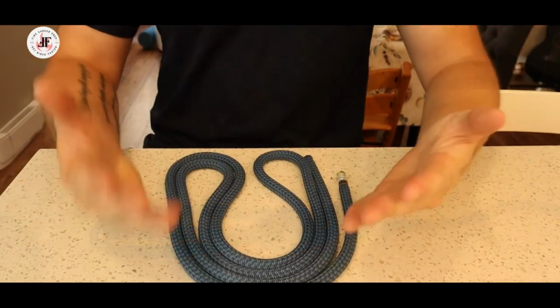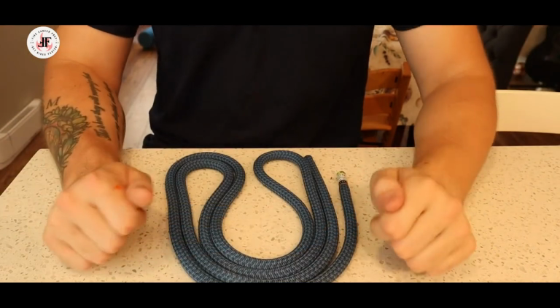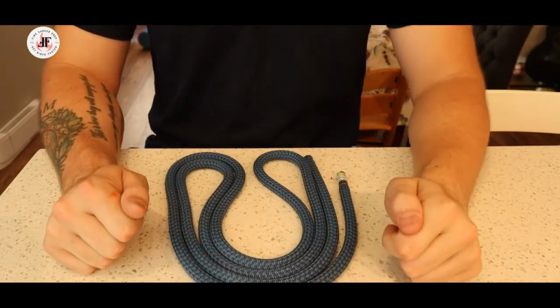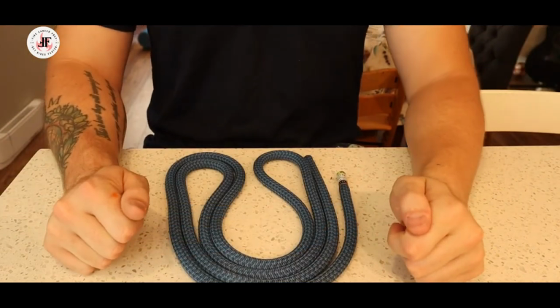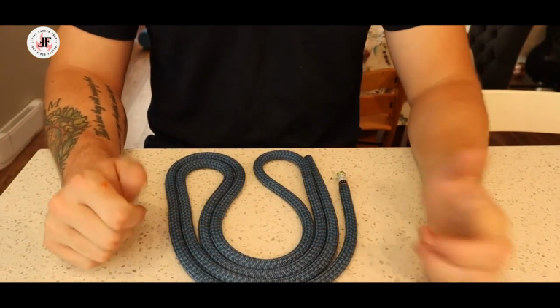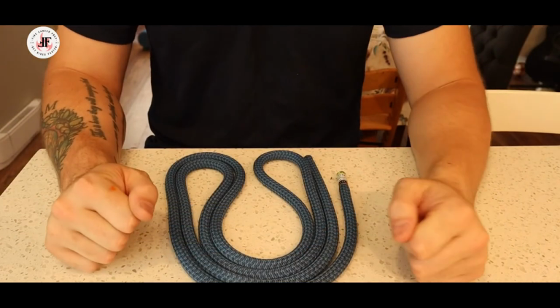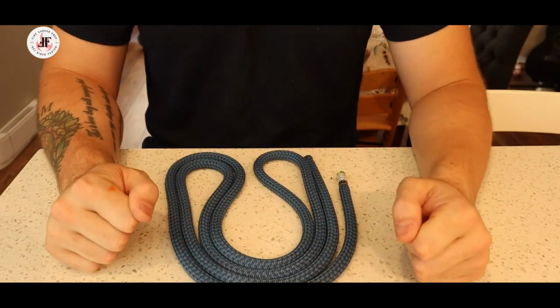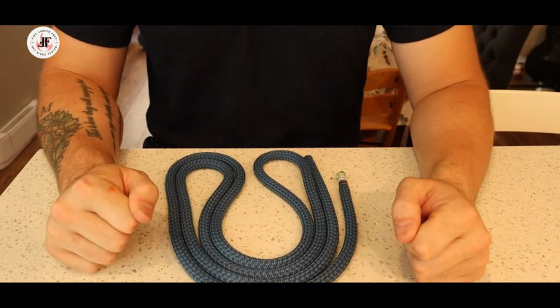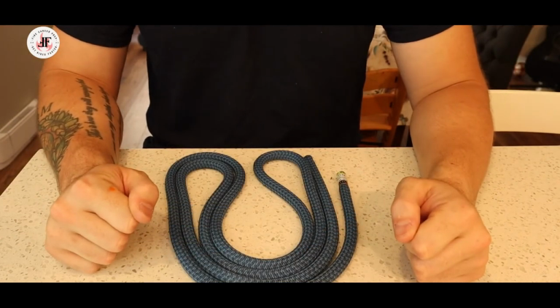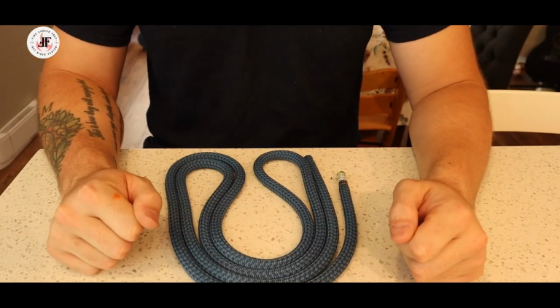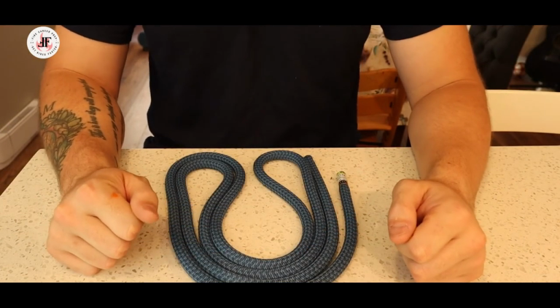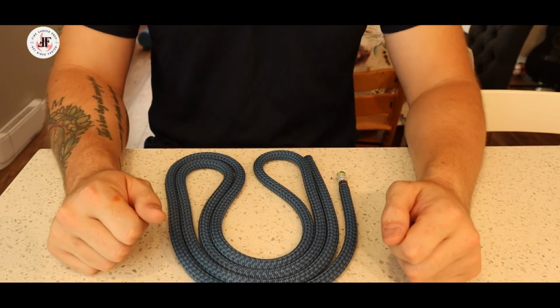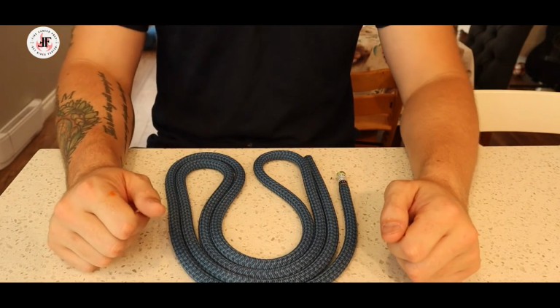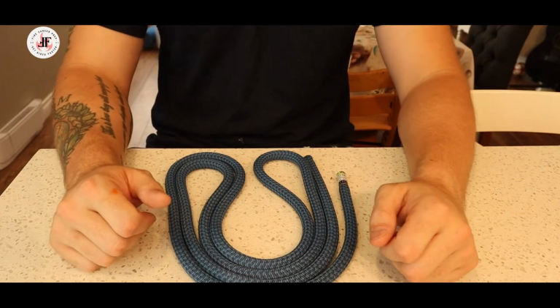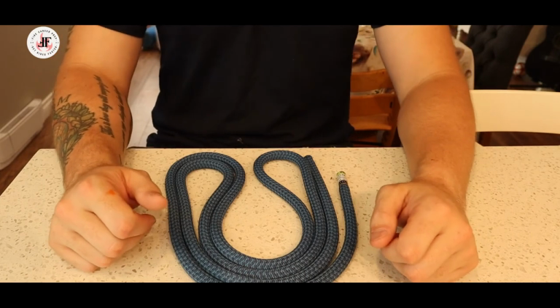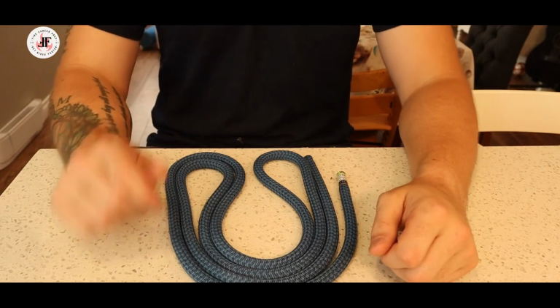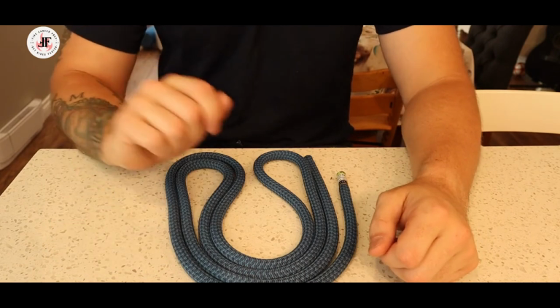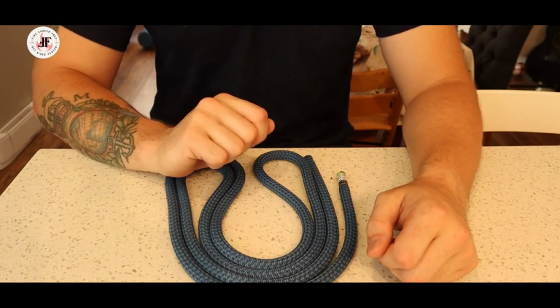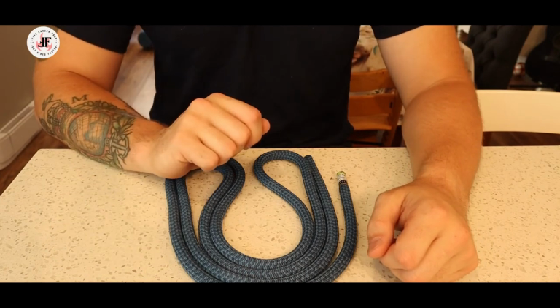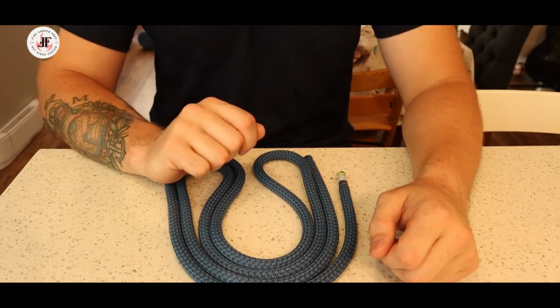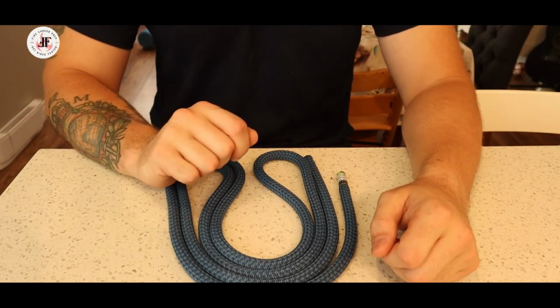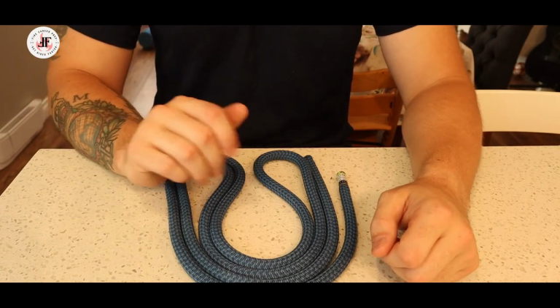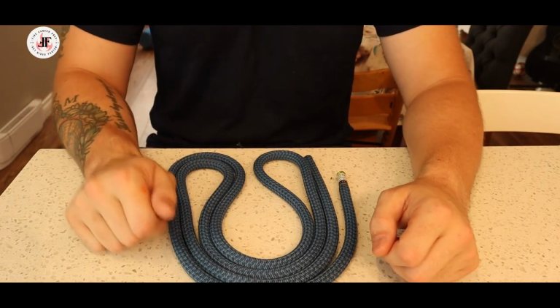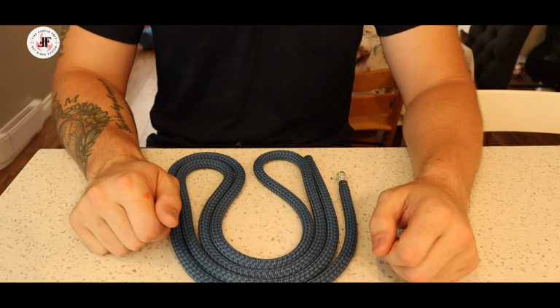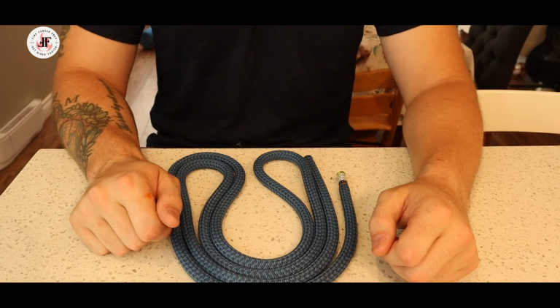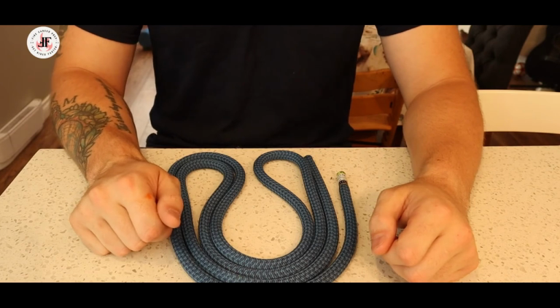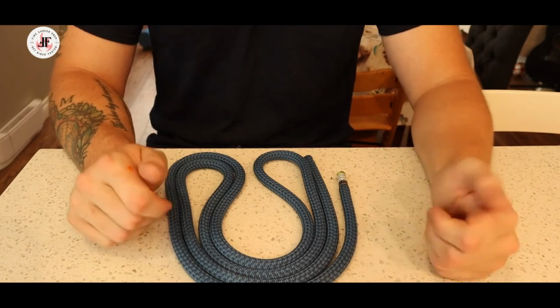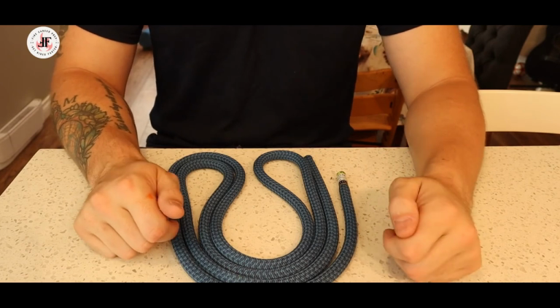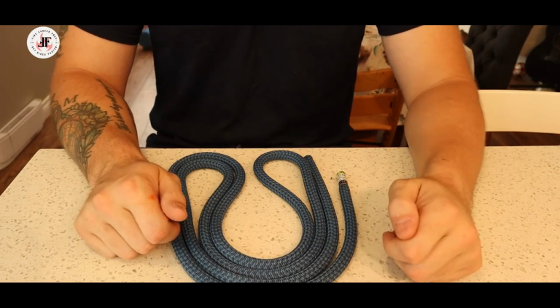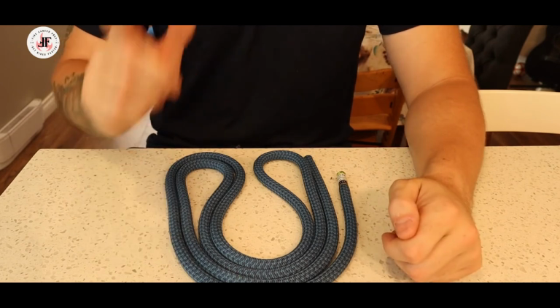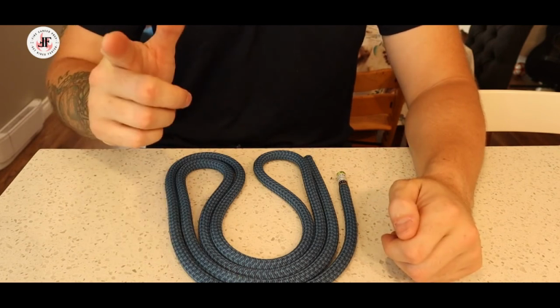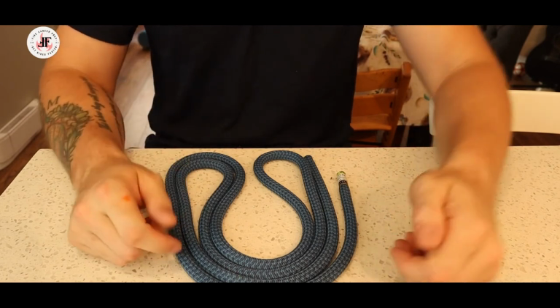I hope this video has been helpful. Please check out our playlist for more knots in the series. If you found this useful, don't forget to smash that like button and subscribe for more videos. I've been JP, and as always, good luck out there.